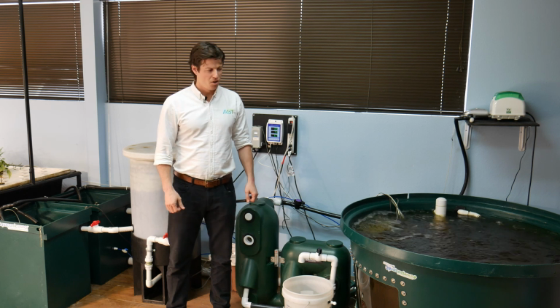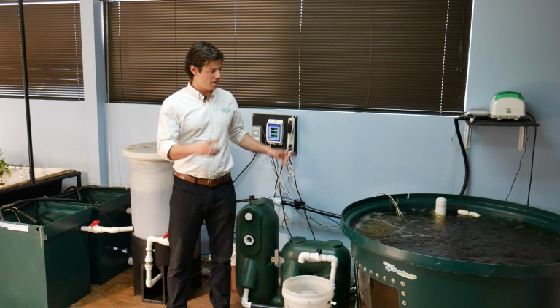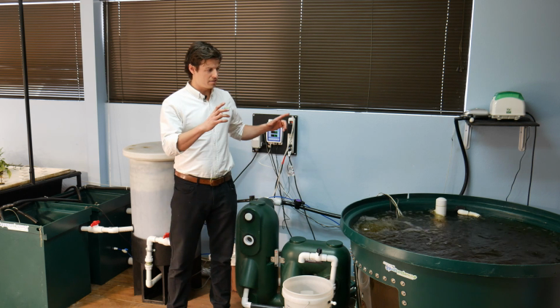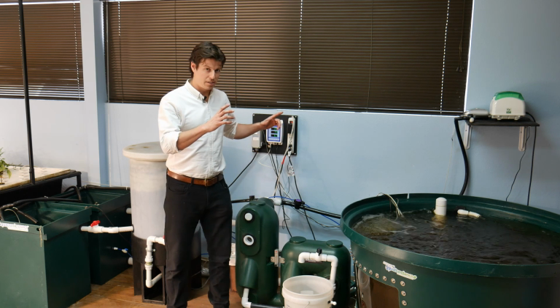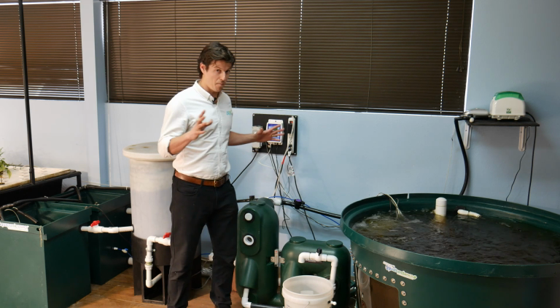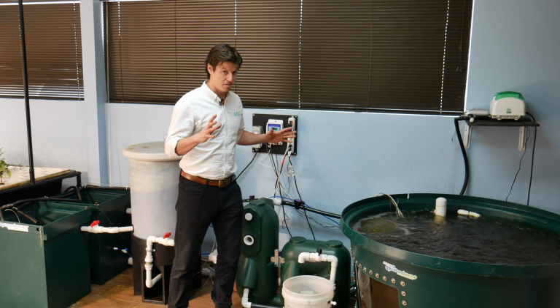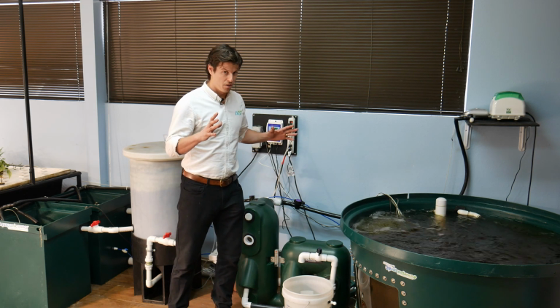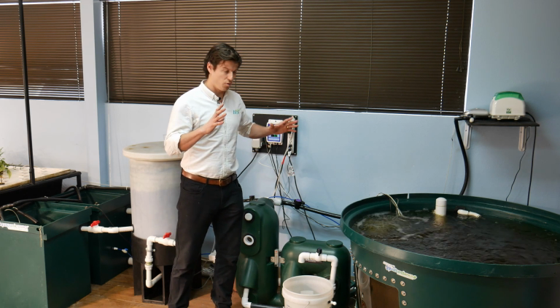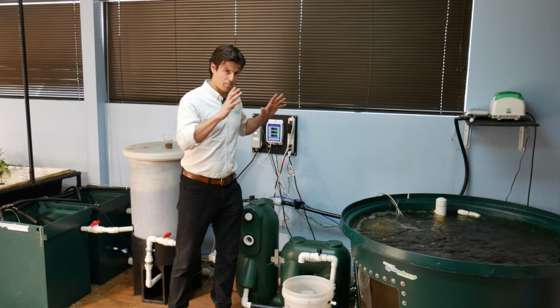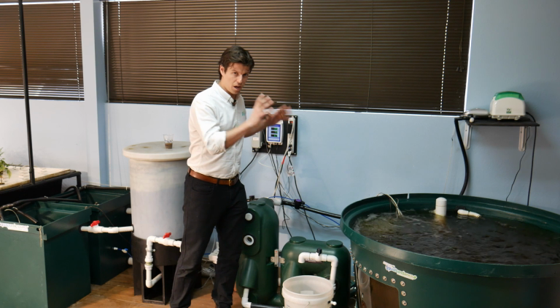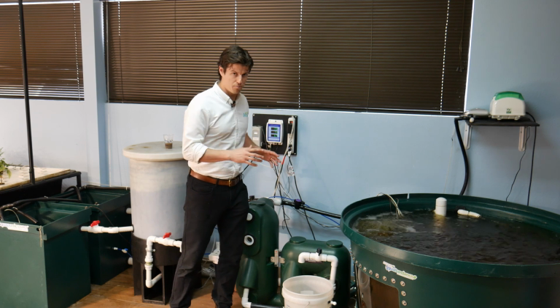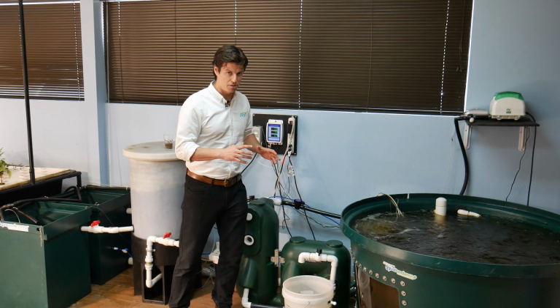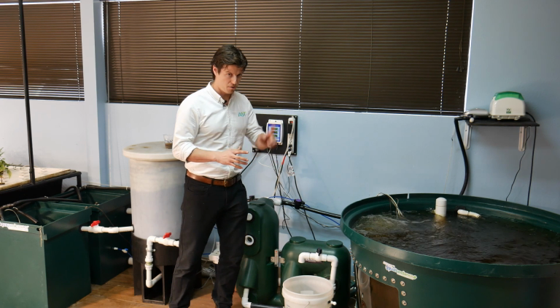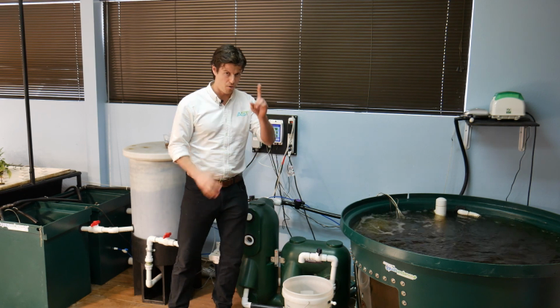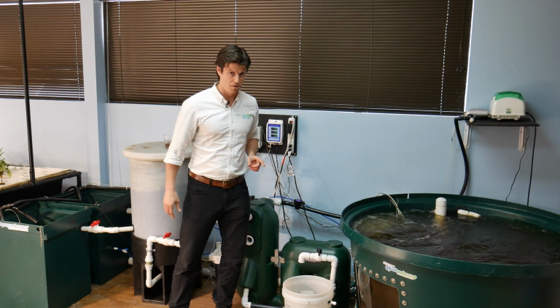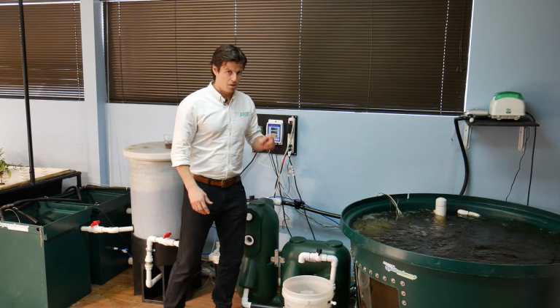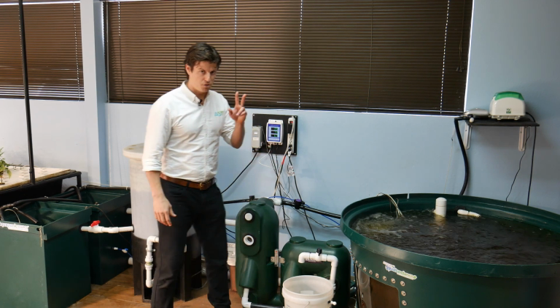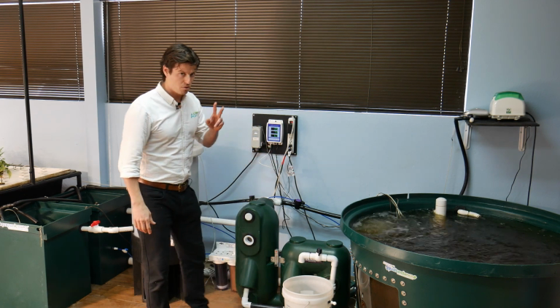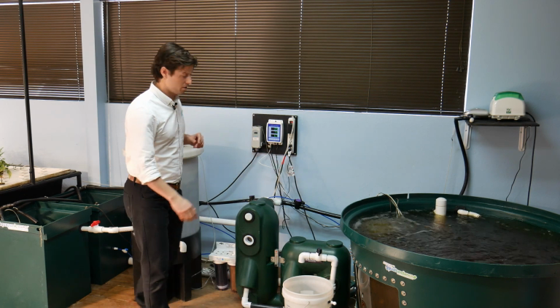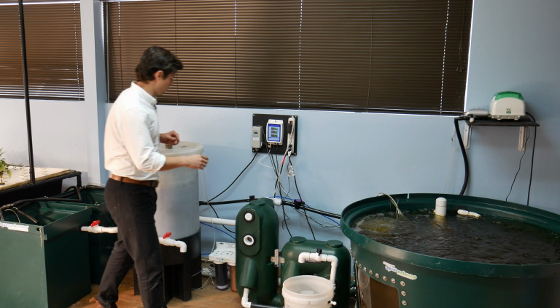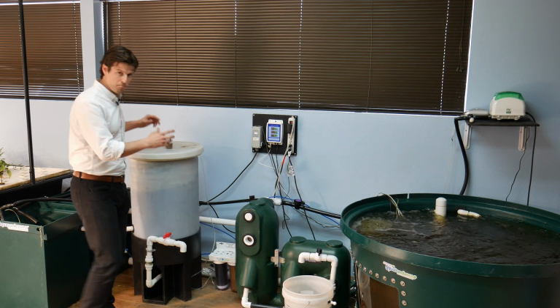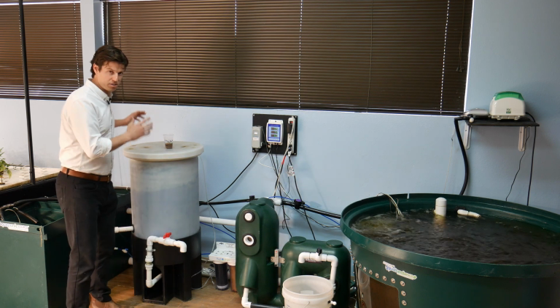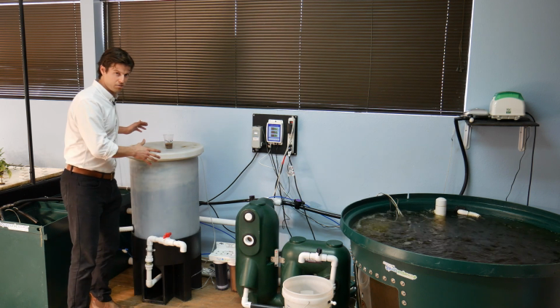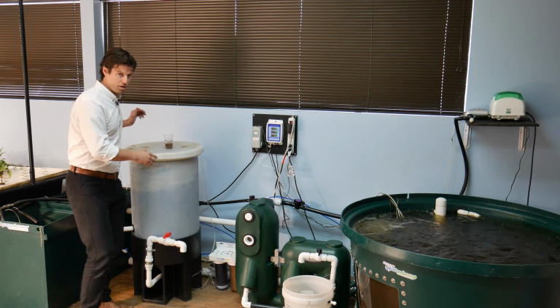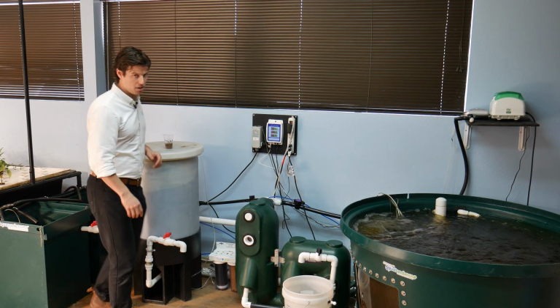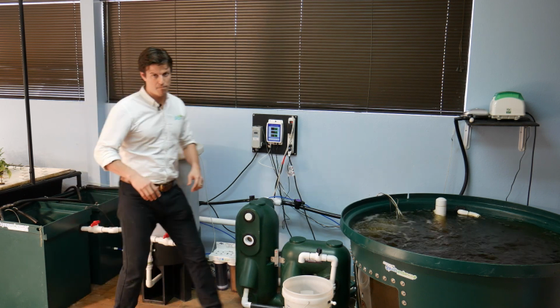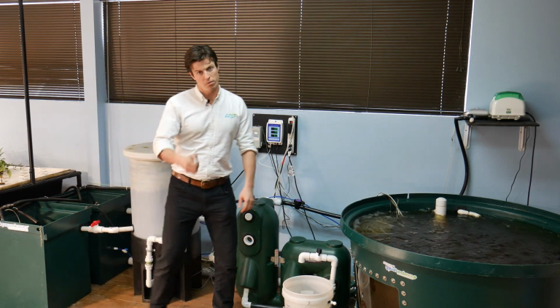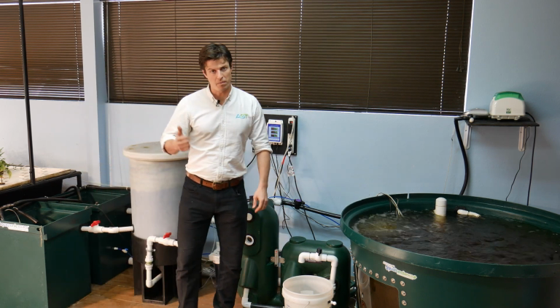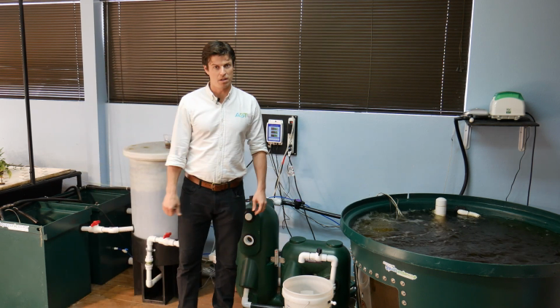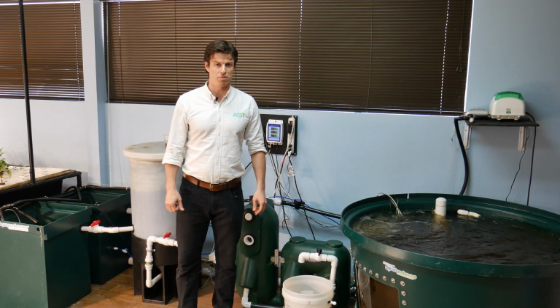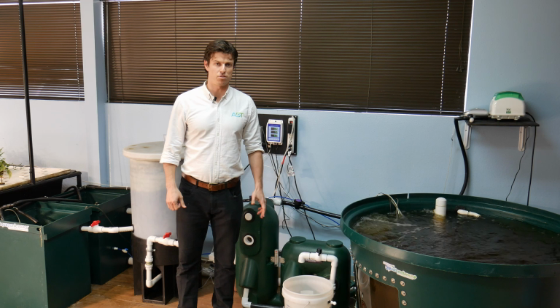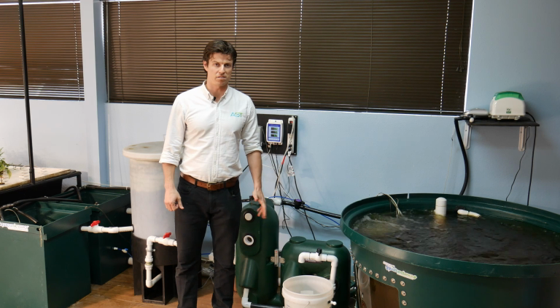We've got a decoupled system, so we're going to talk about the aquaculture portion — step one. Step two is our mineralization, and then step three, we're going to talk about in a minute, and that's going to be our hydroponic step.